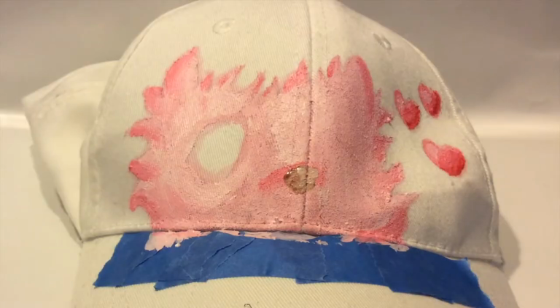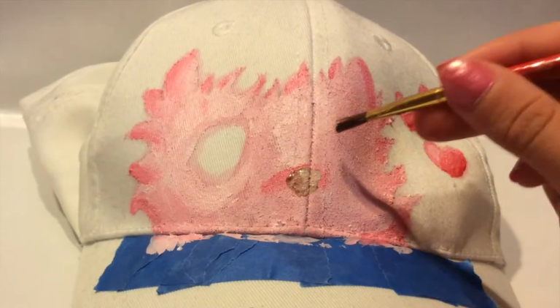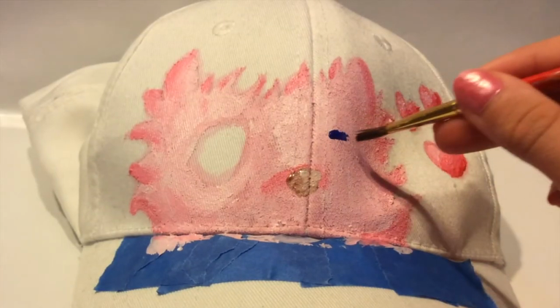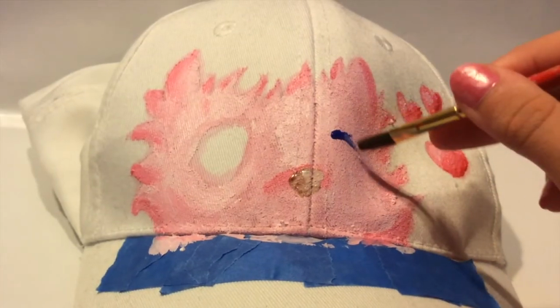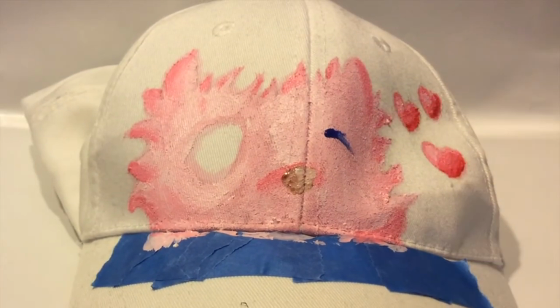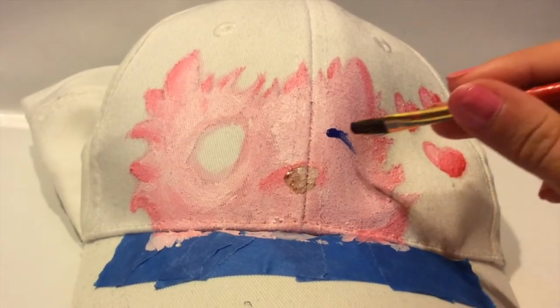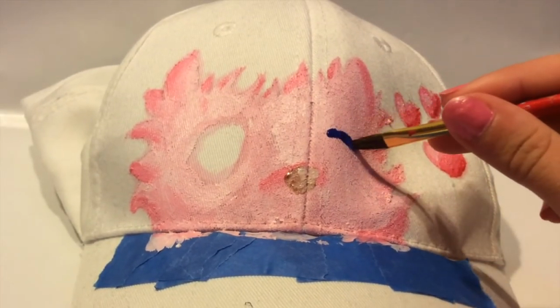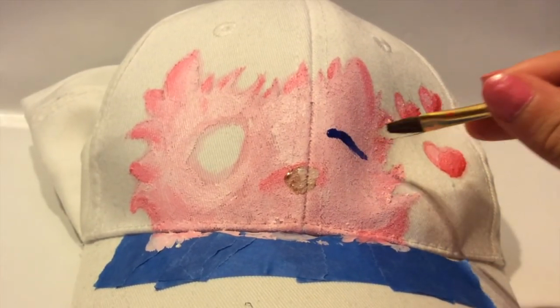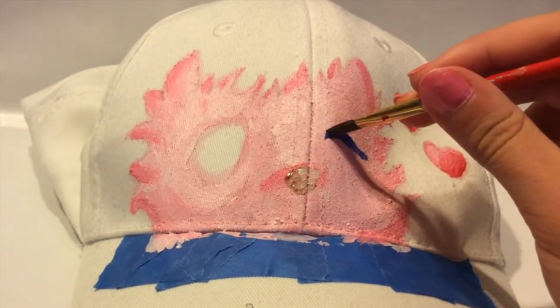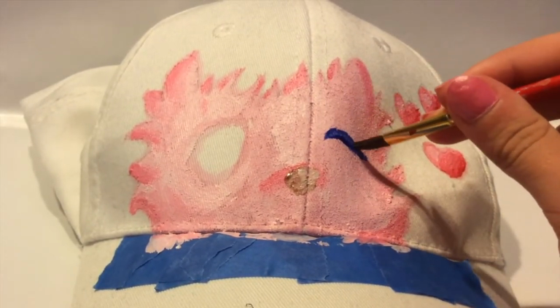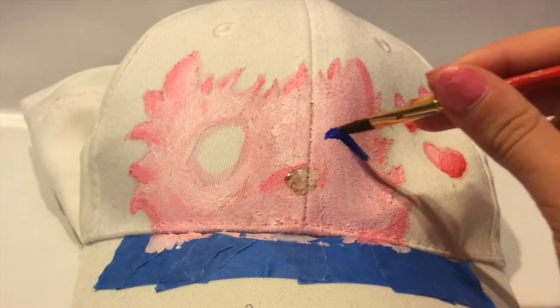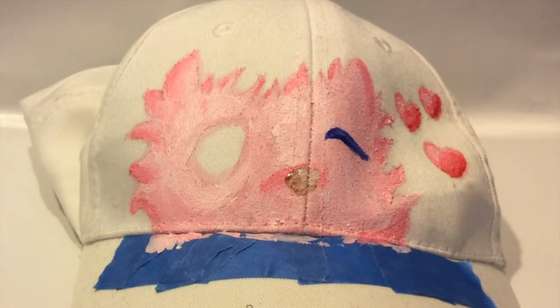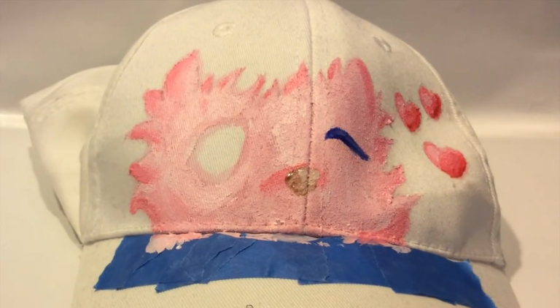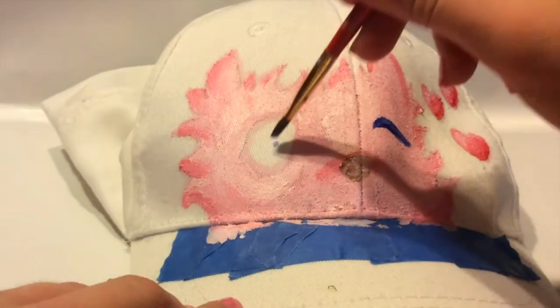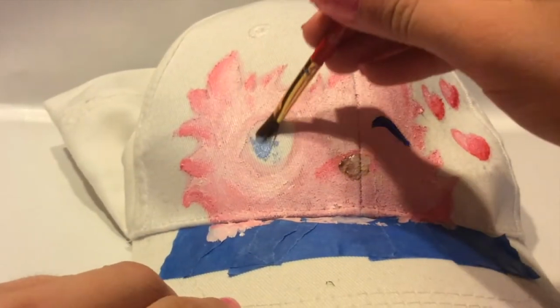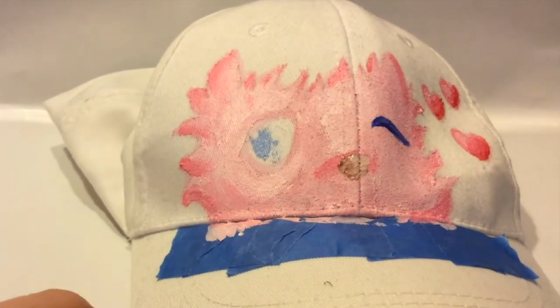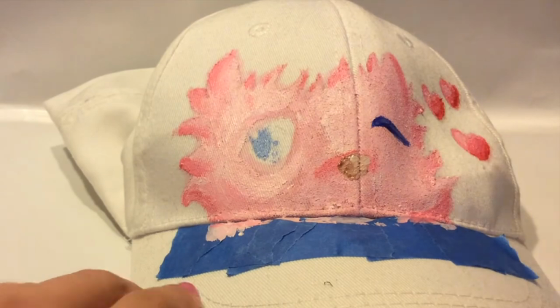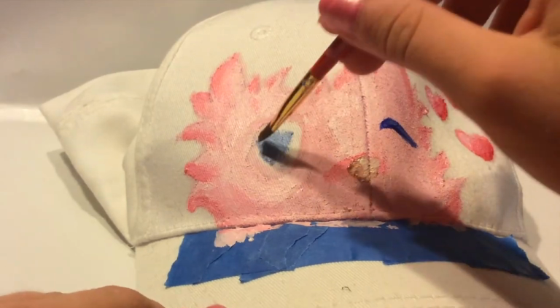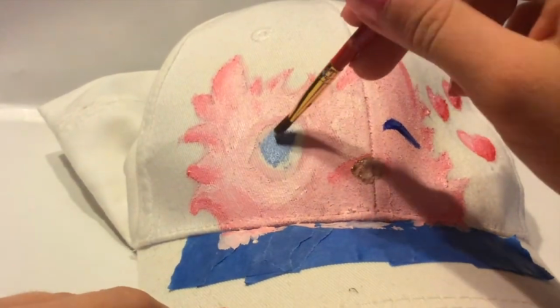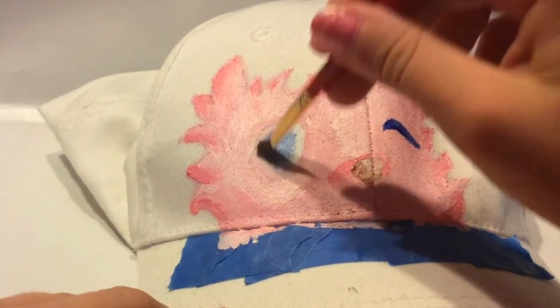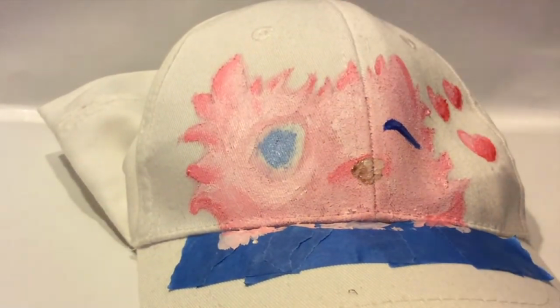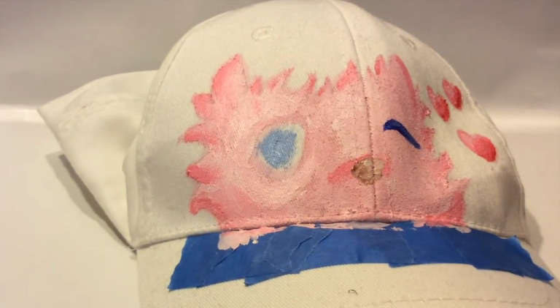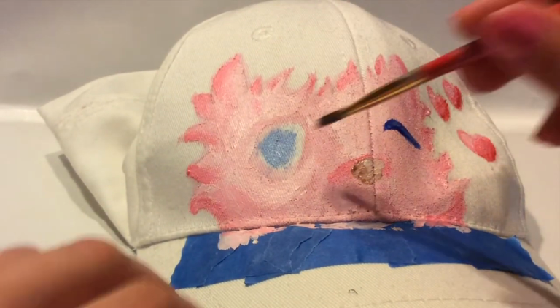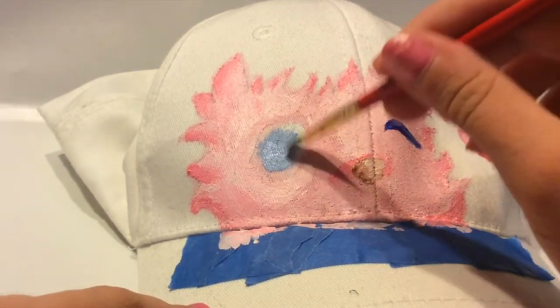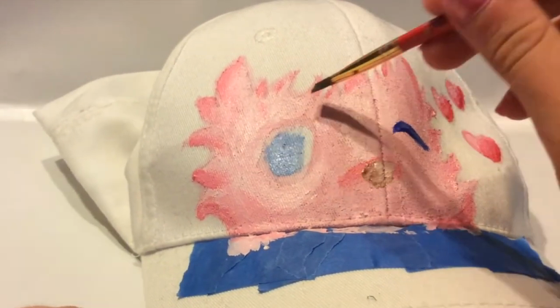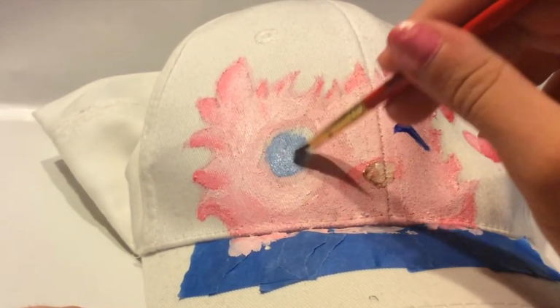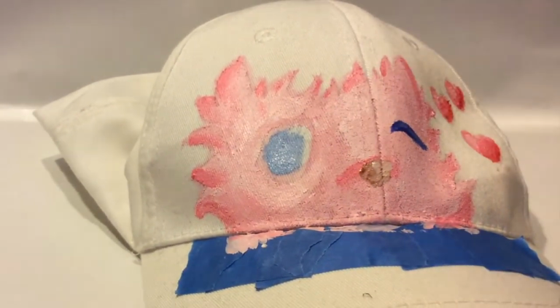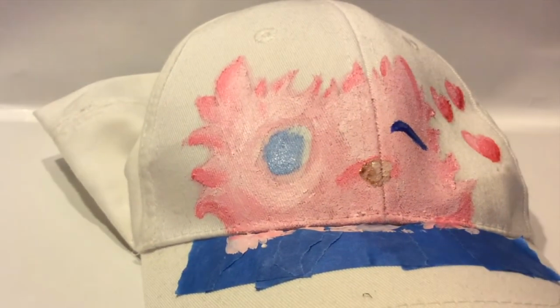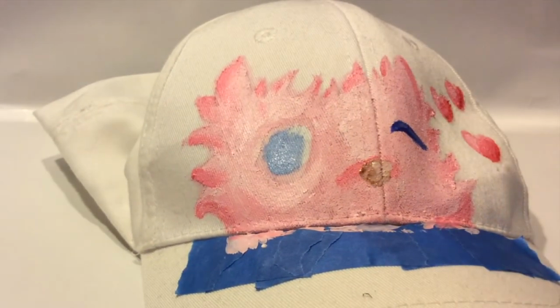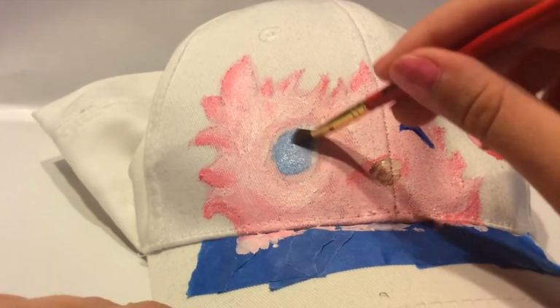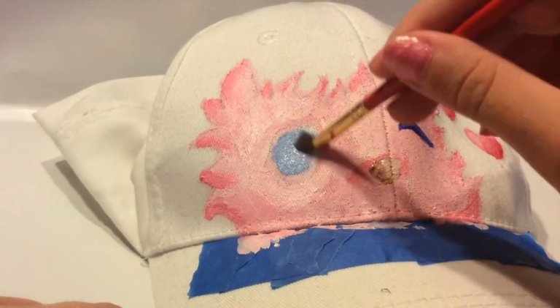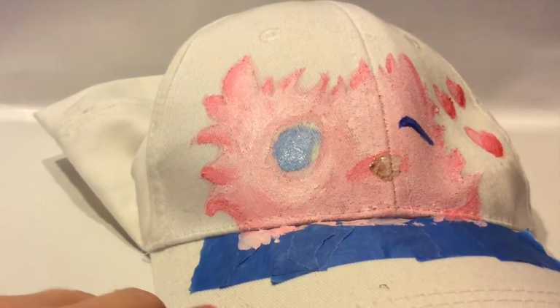For the facial features, I had a light brown nose, a small mouth that was red instead of pink so it wouldn't be confused with the fur, a big blue eye, and a winking eye.